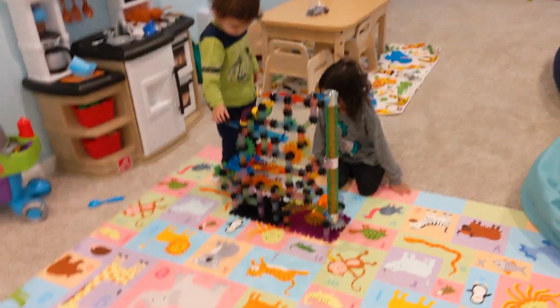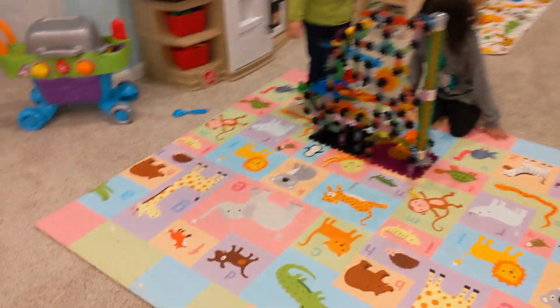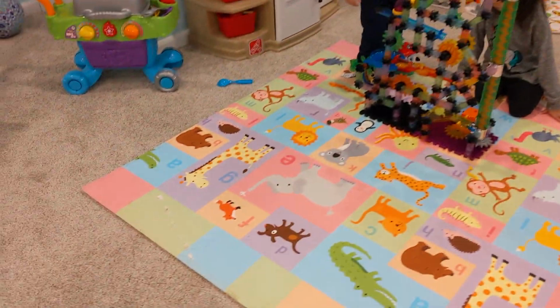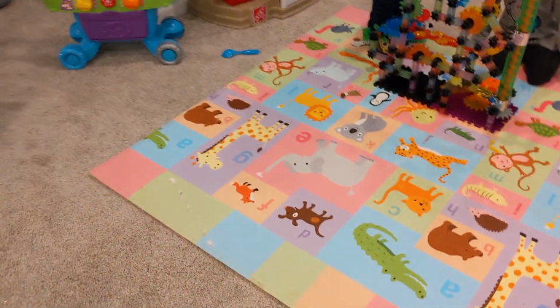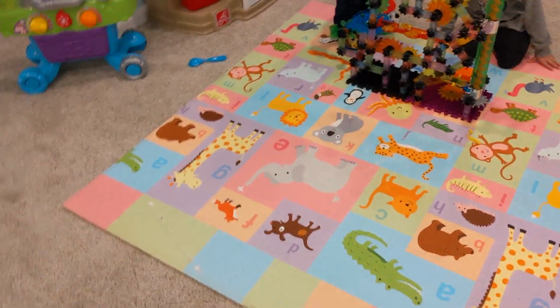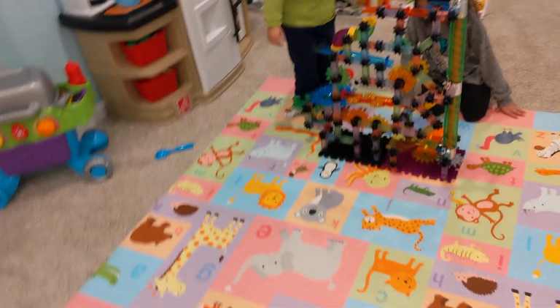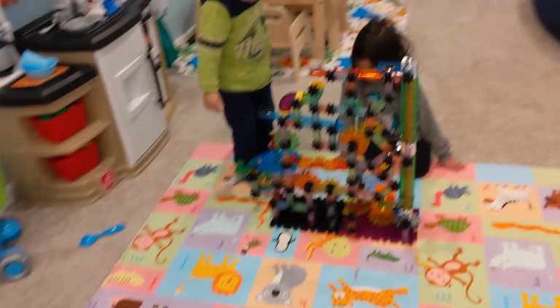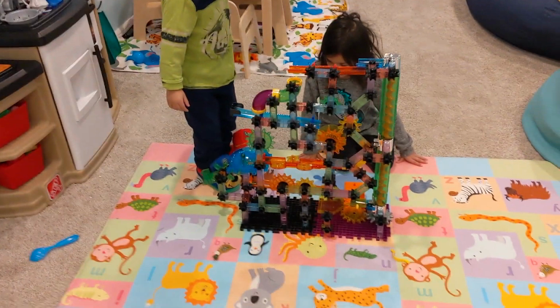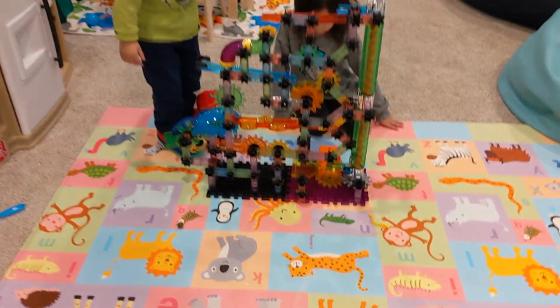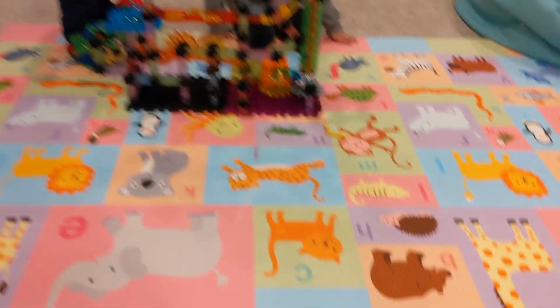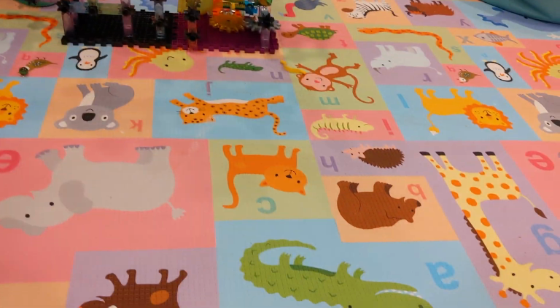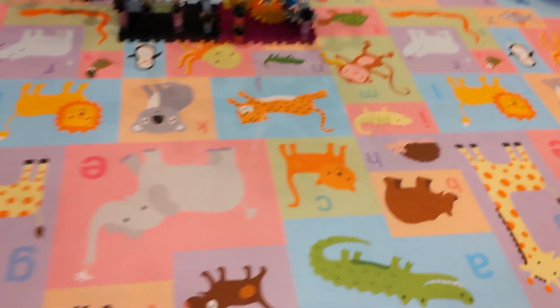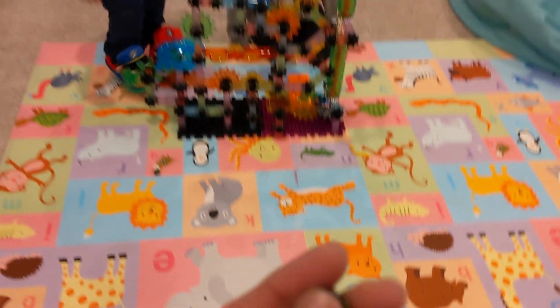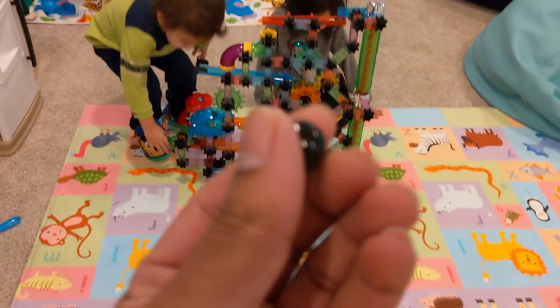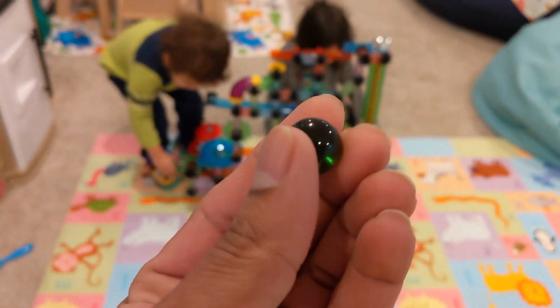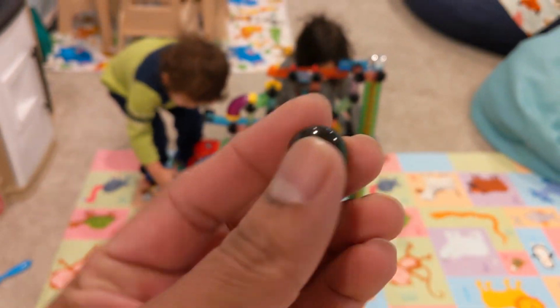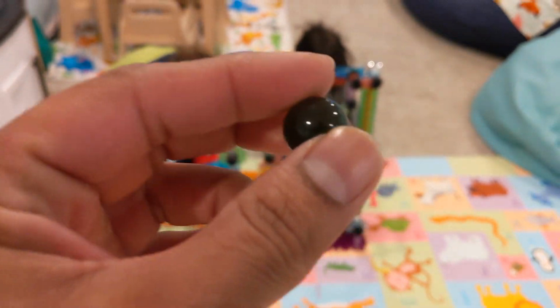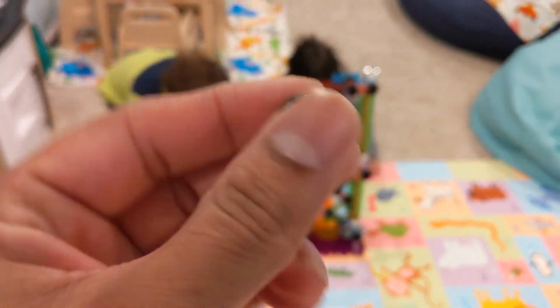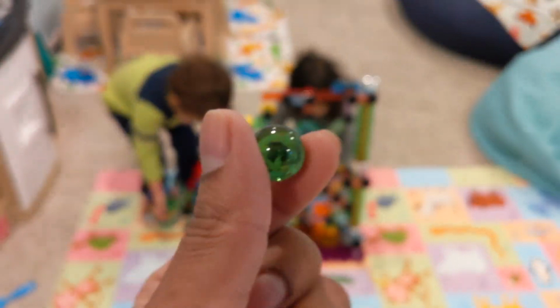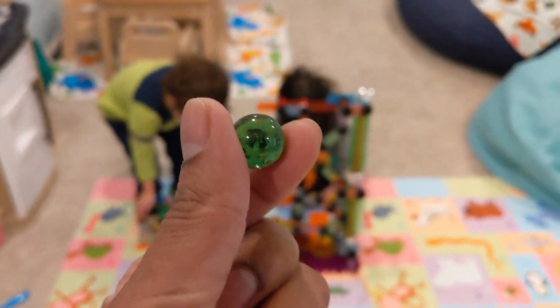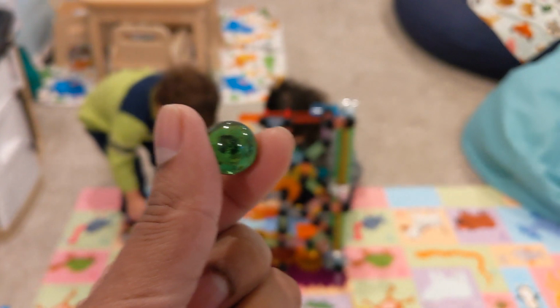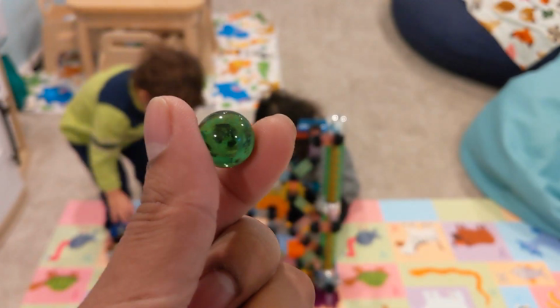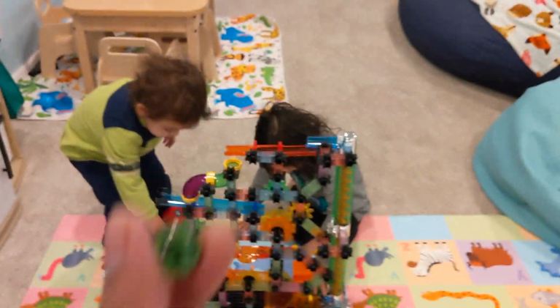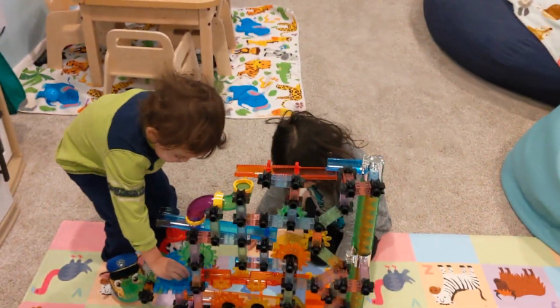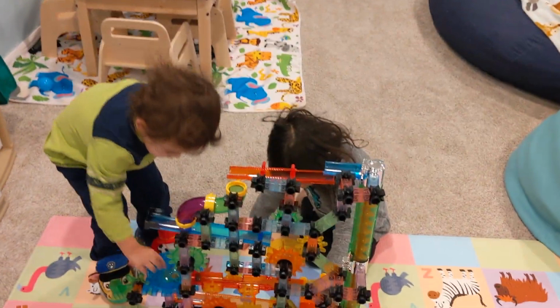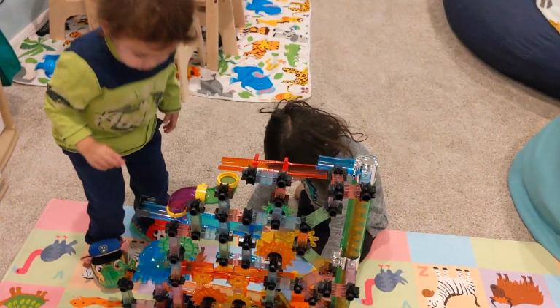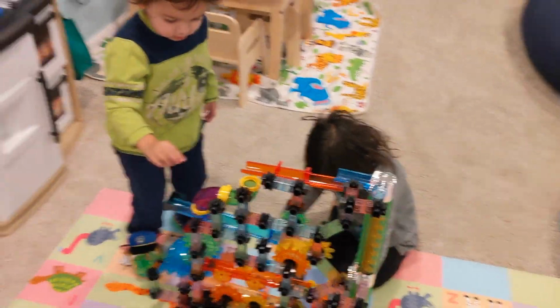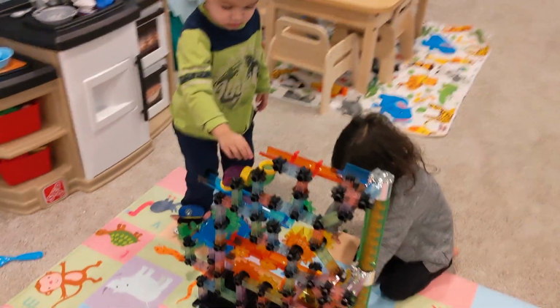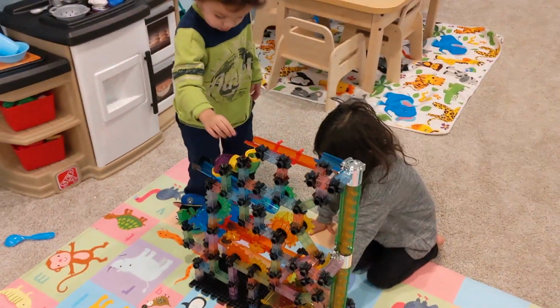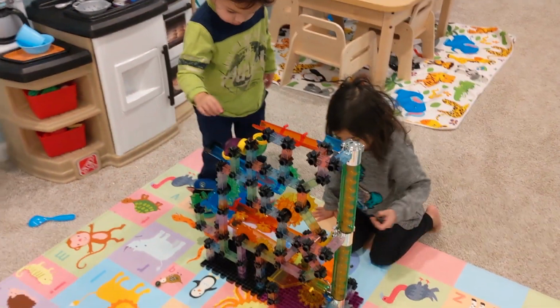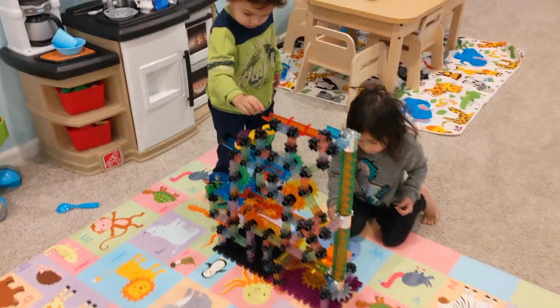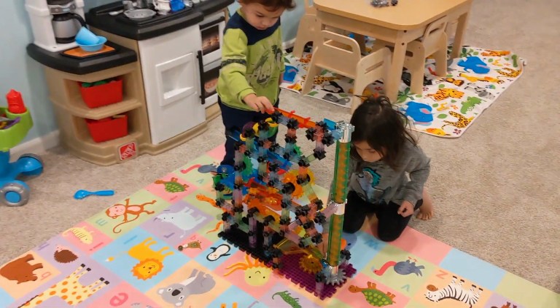Hey guys, if you're gonna let your kids play, please make sure — watch these marbles. Make sure there's always a parent playing with the kids so they don't swallow them or do any dangerous stuff with them.